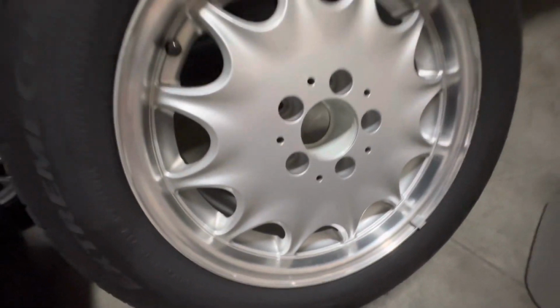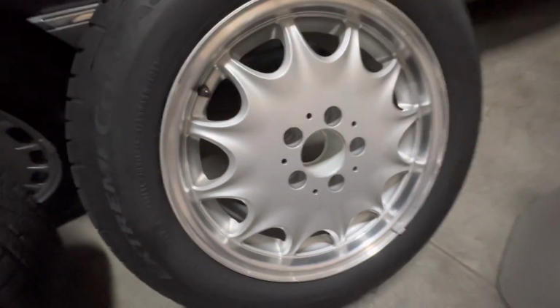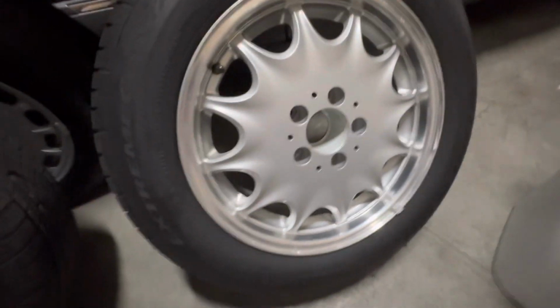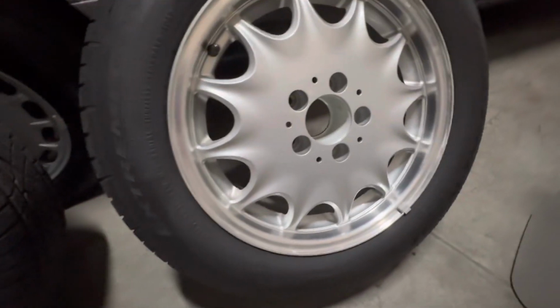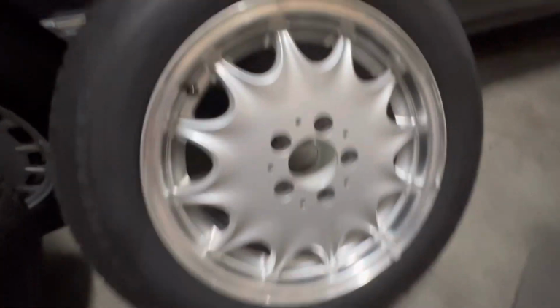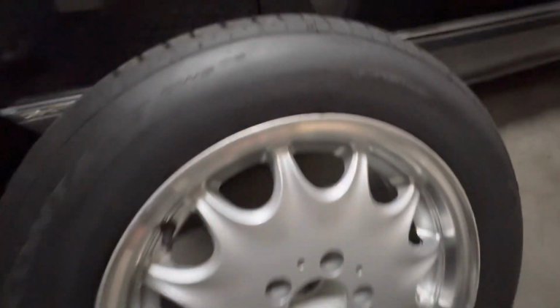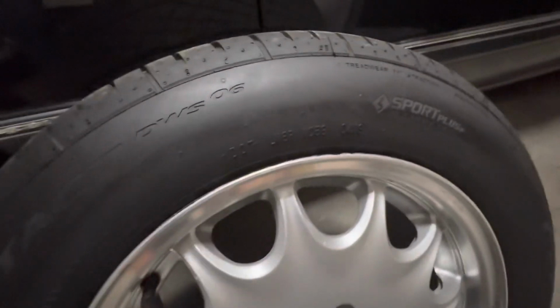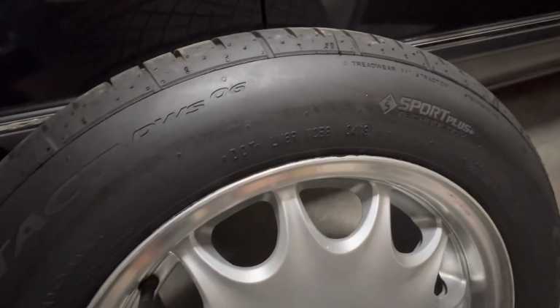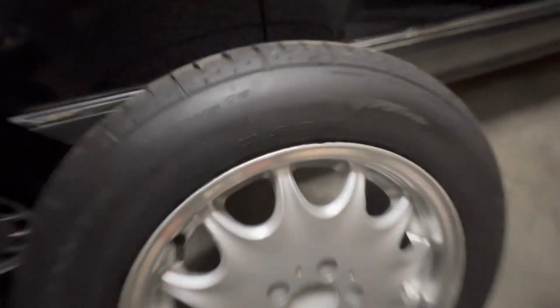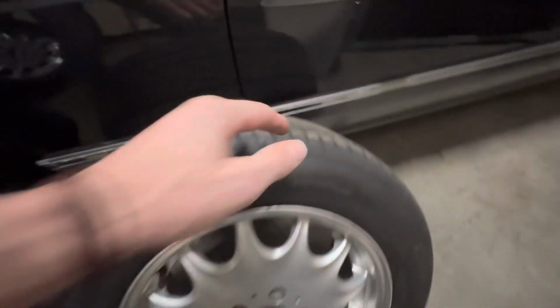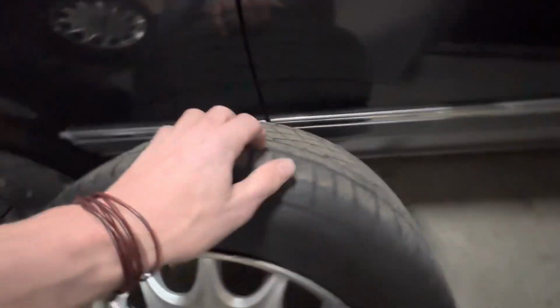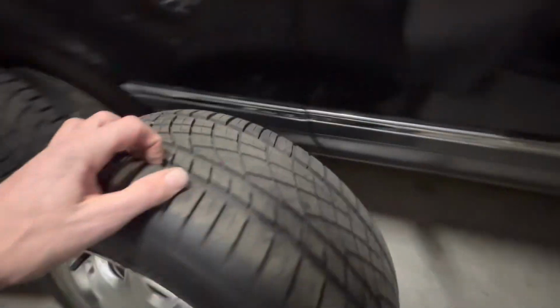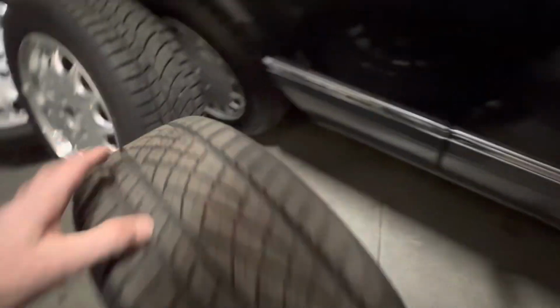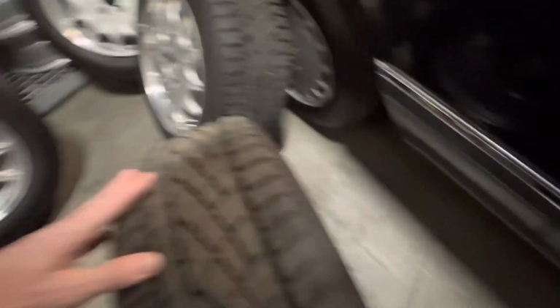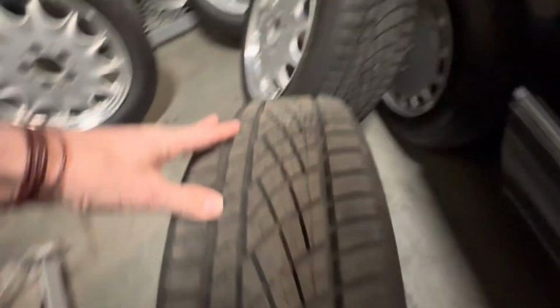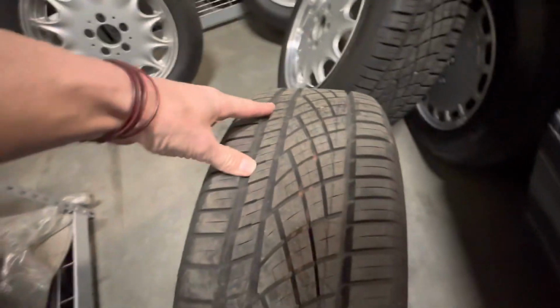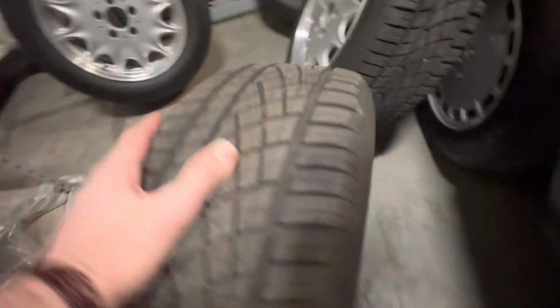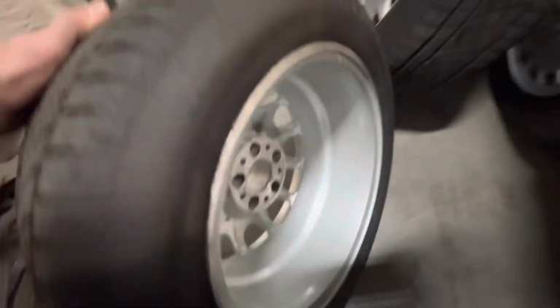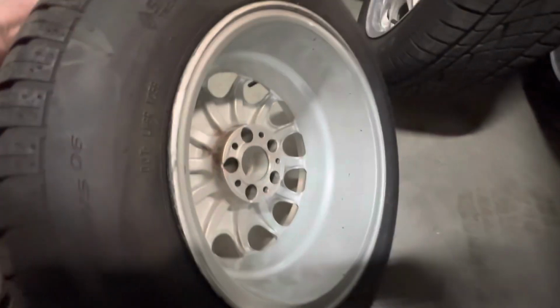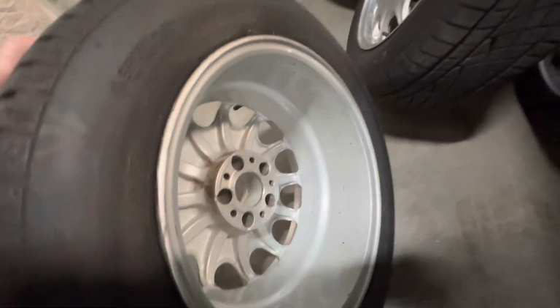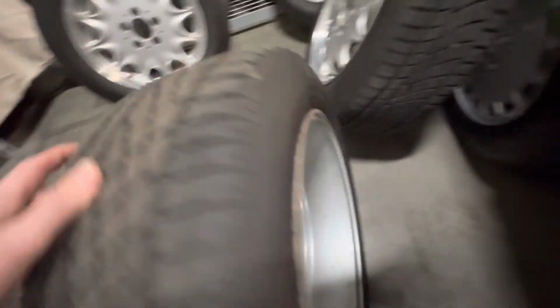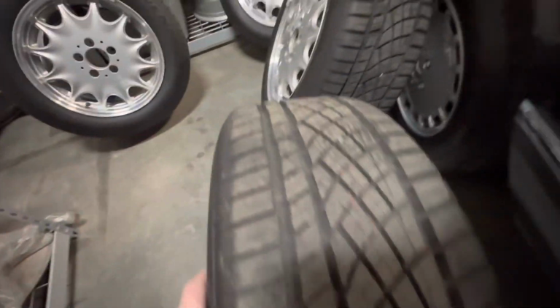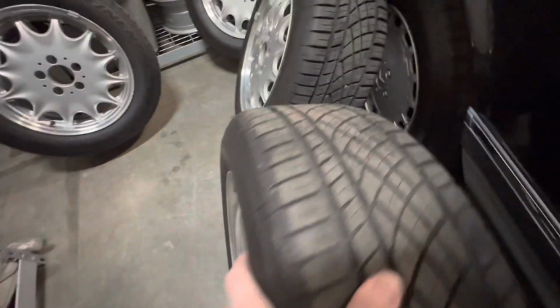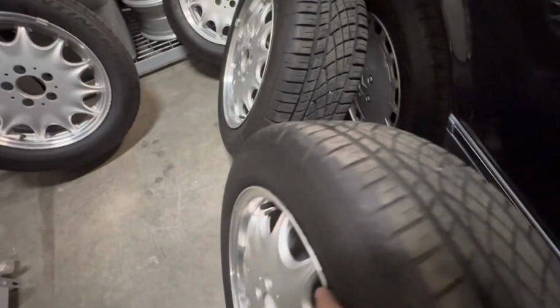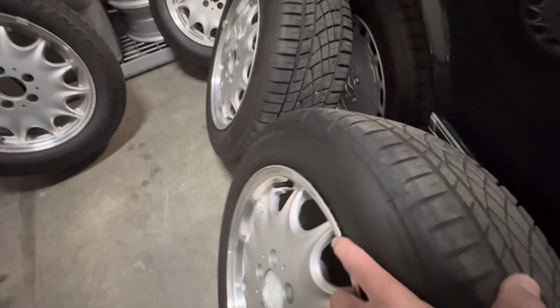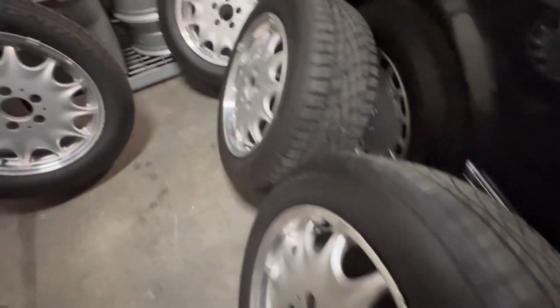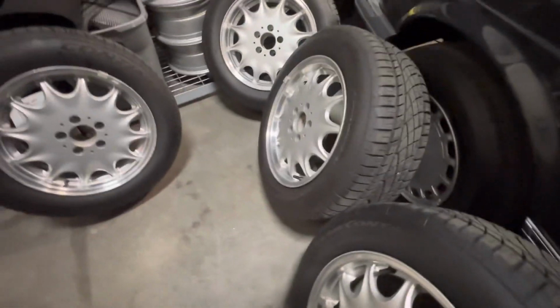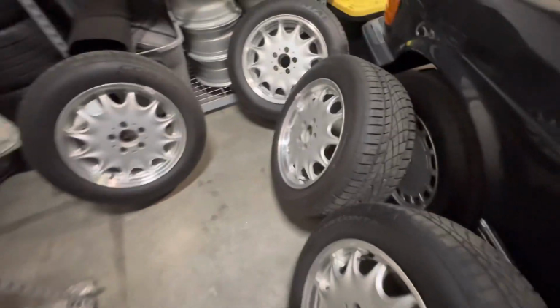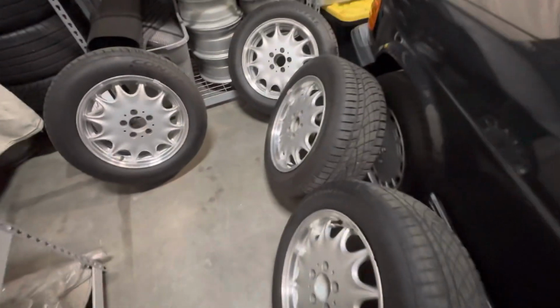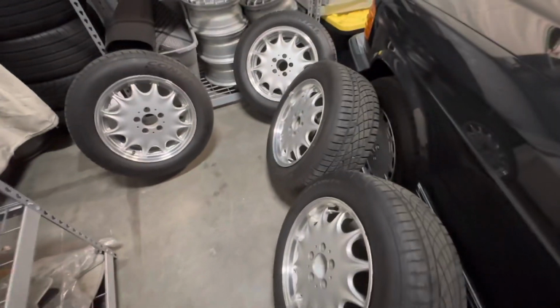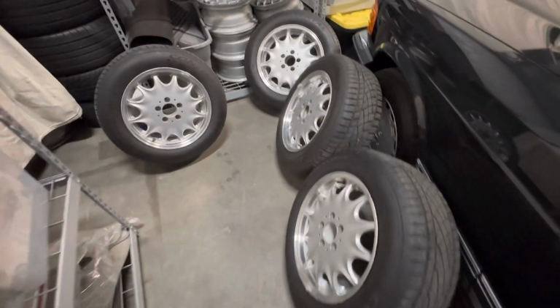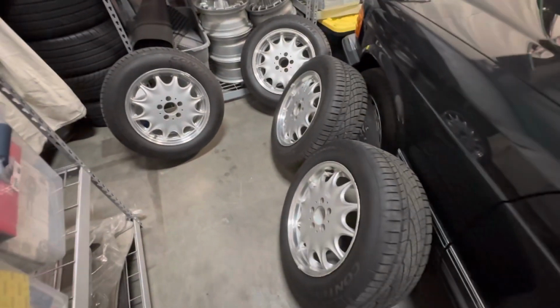It's very clean. Date code 0419, Continental Extreme Contact. All the wheels are in very clean condition — just wanted to send this over to you.